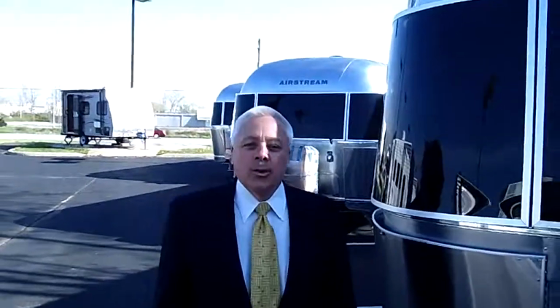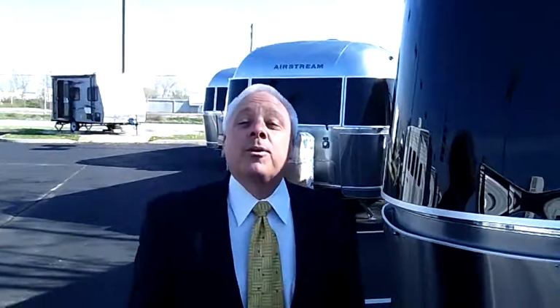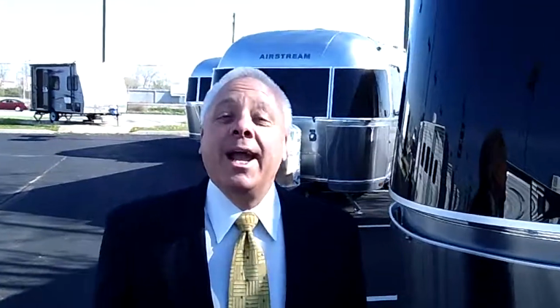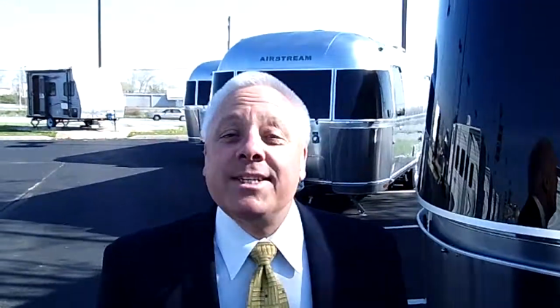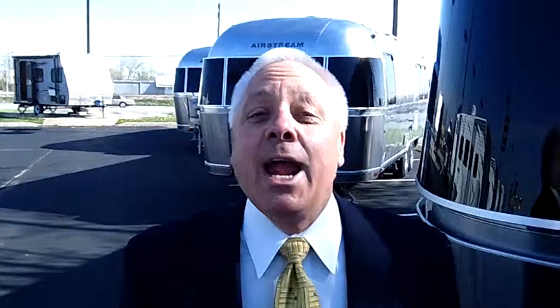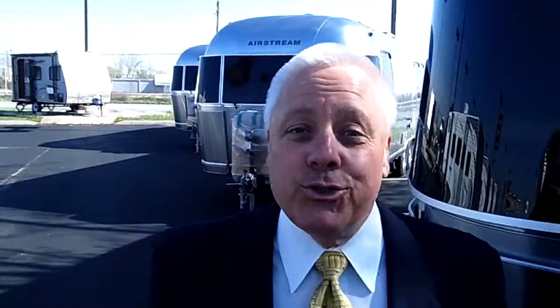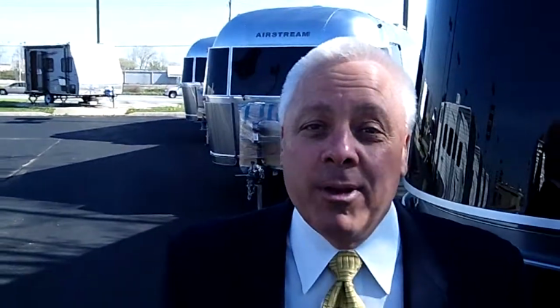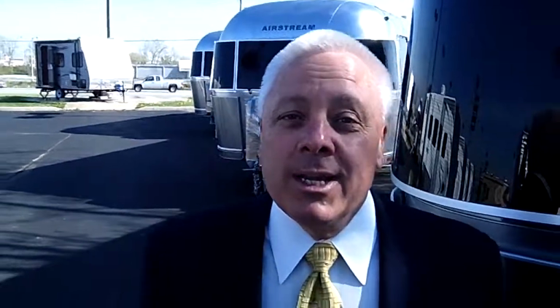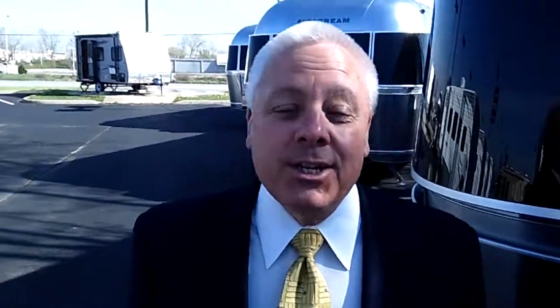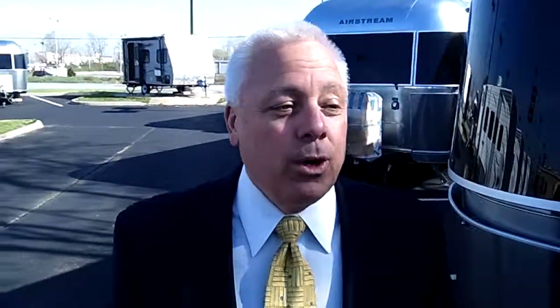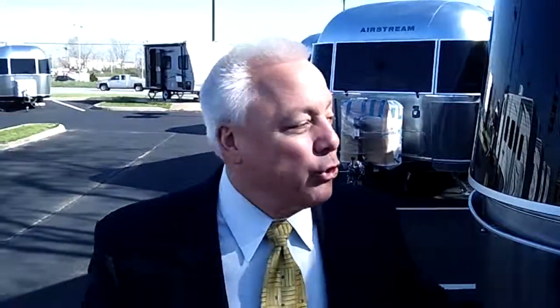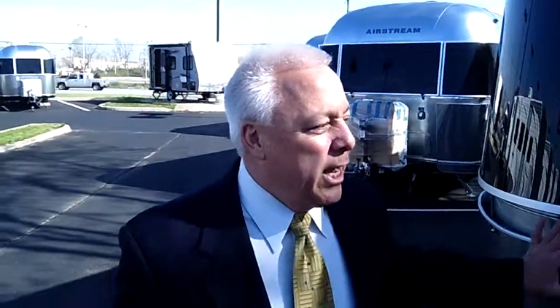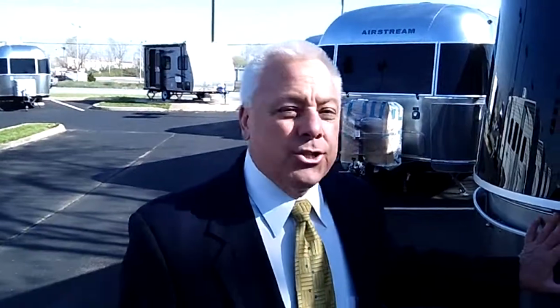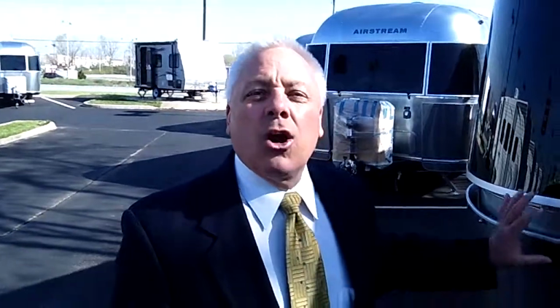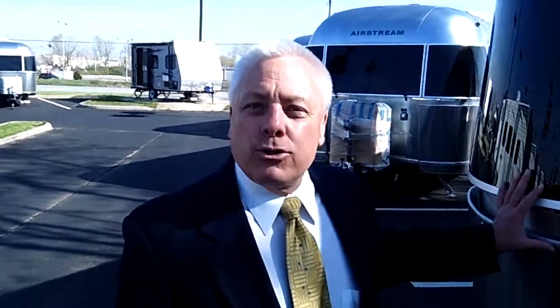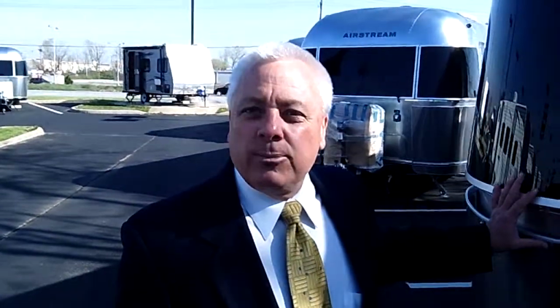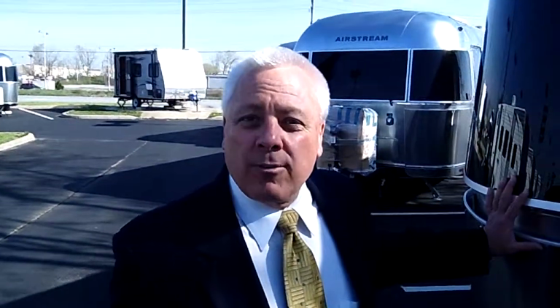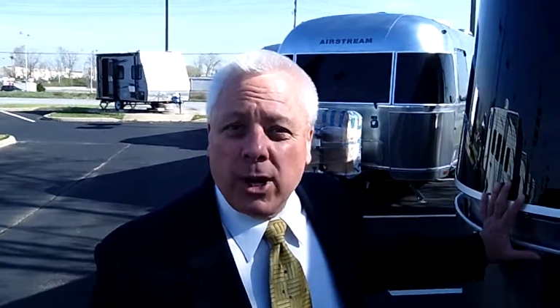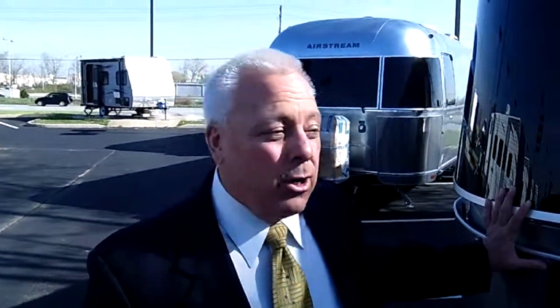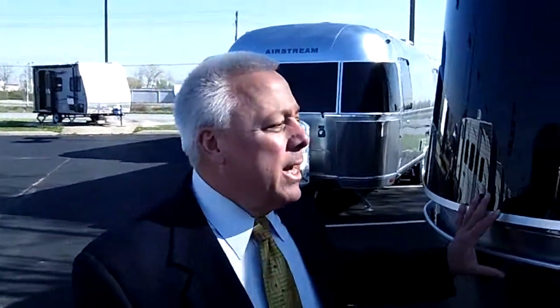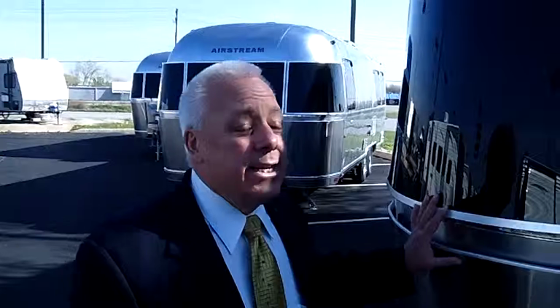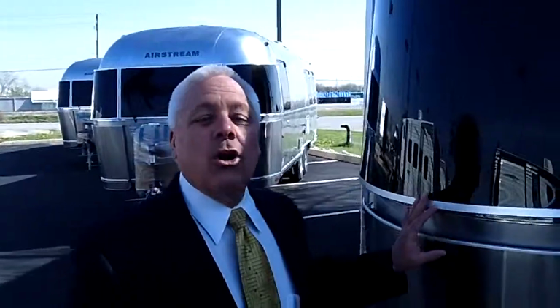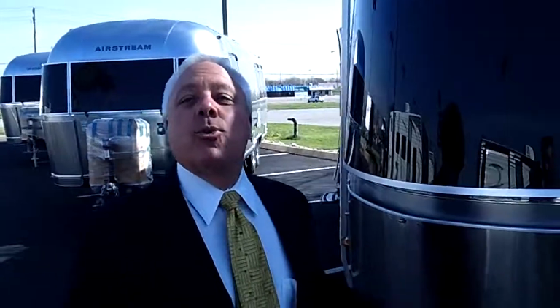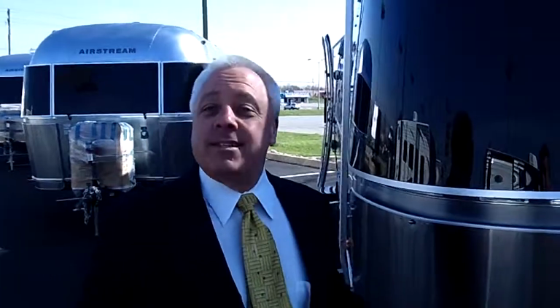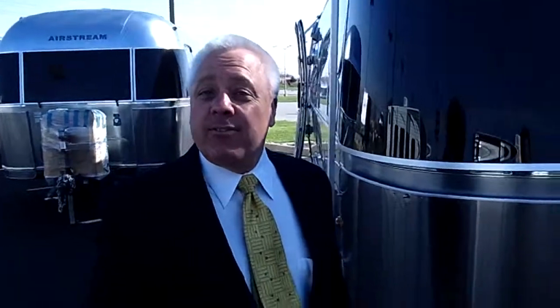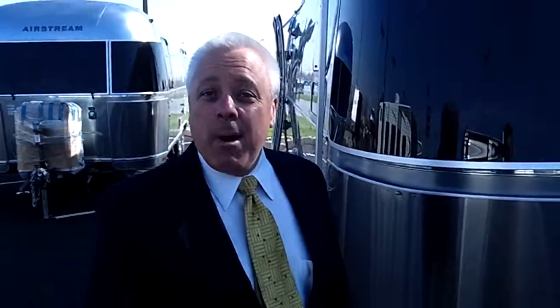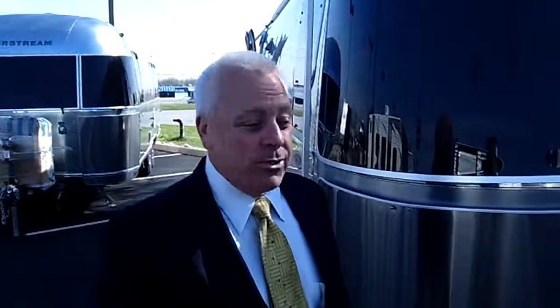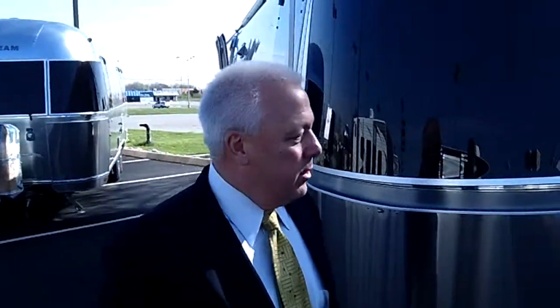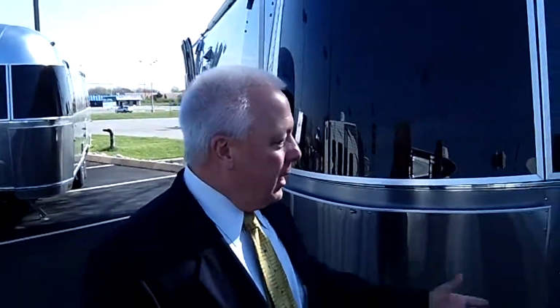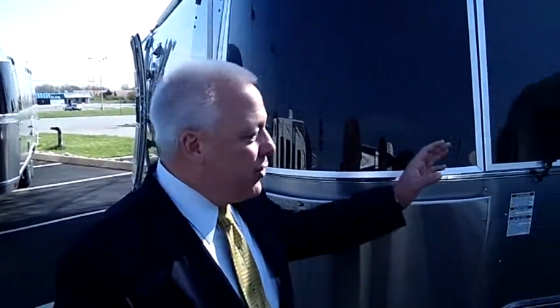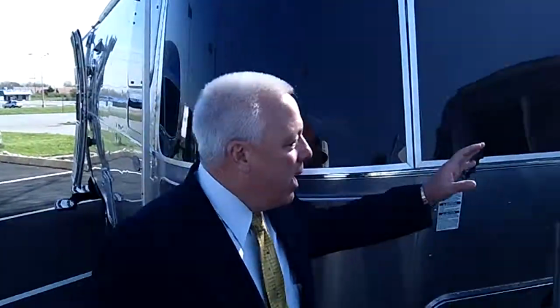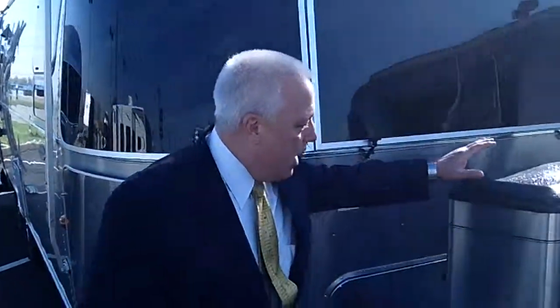Welcome to Haydocy Airstream. Today we're going to showcase our Airstream travel trailer. These are our 27 foot models. Let's start right away.